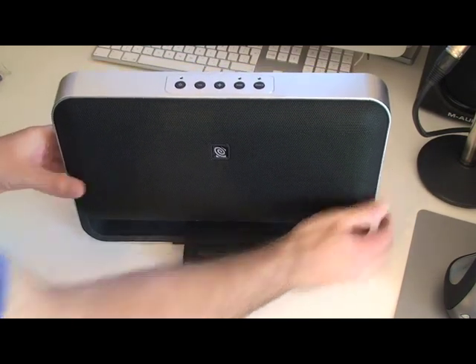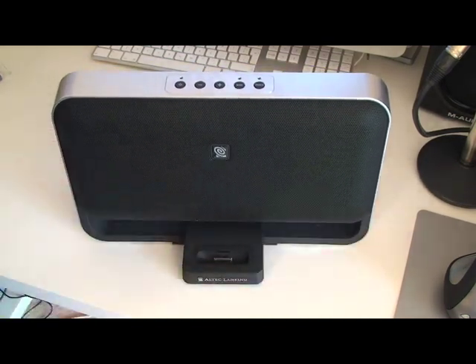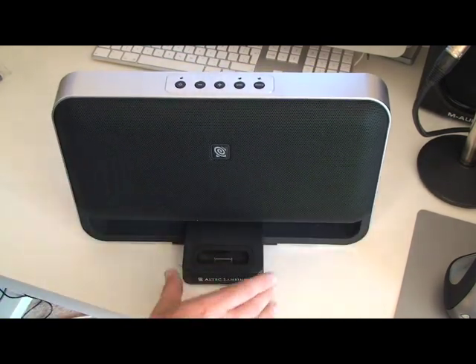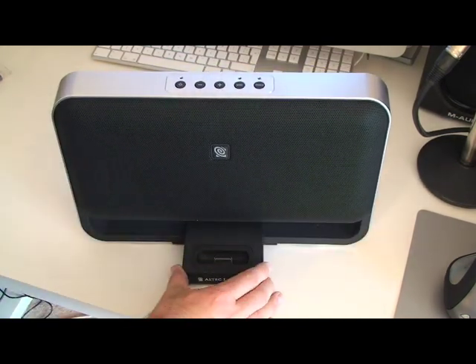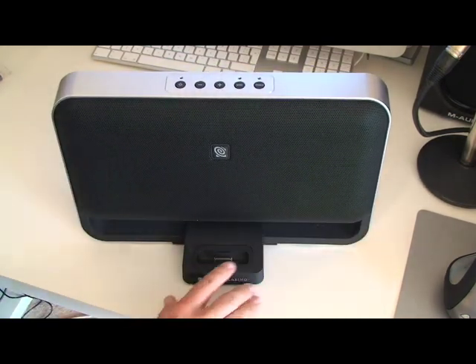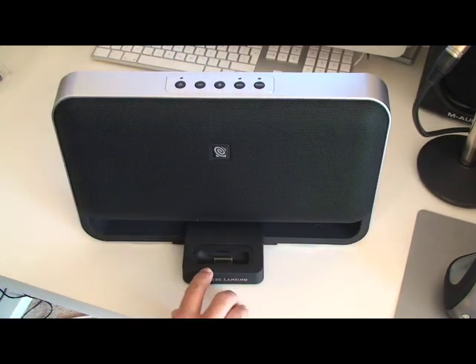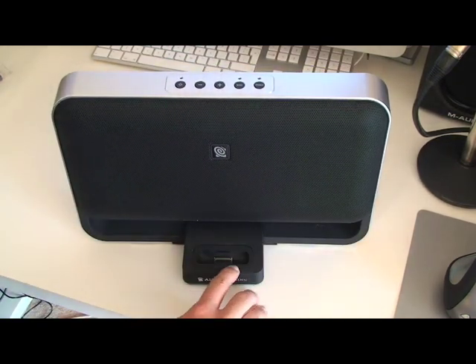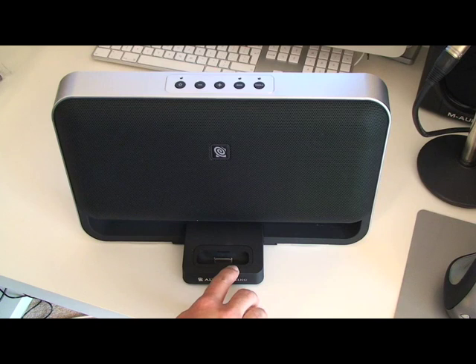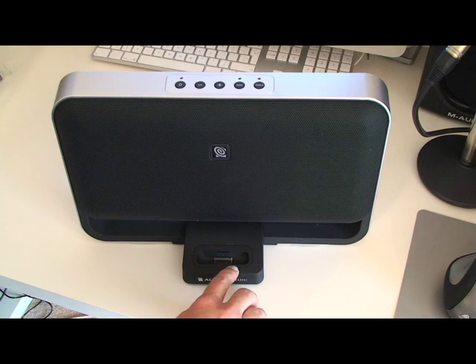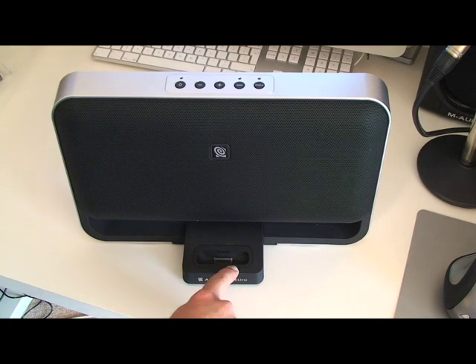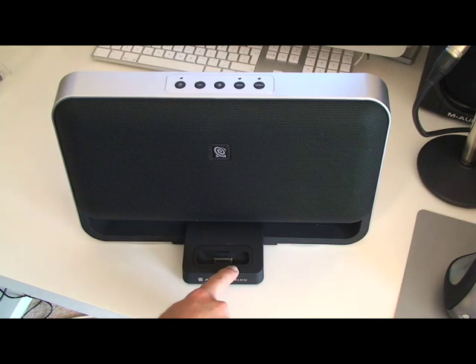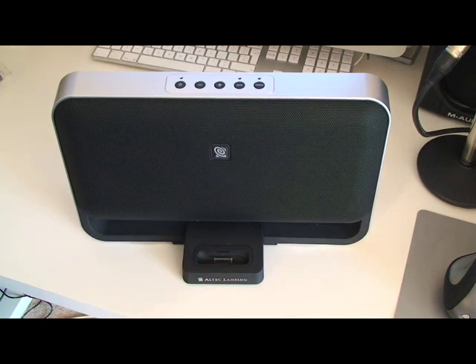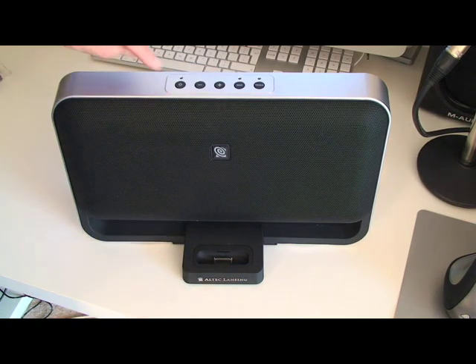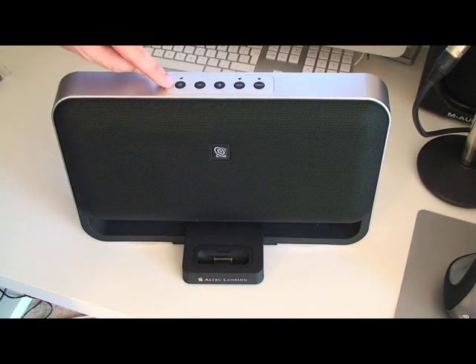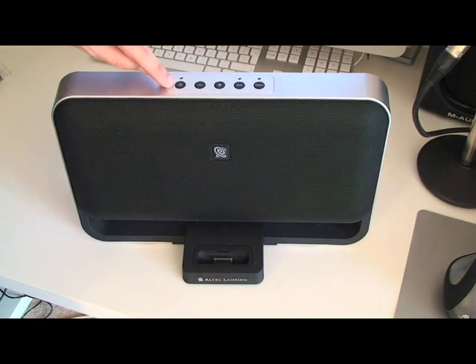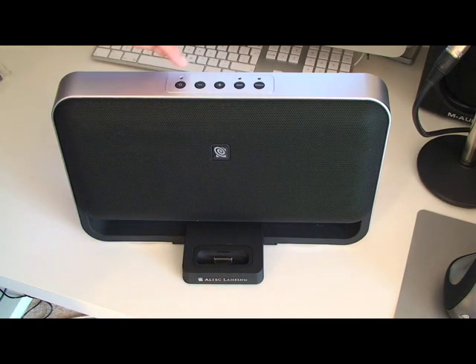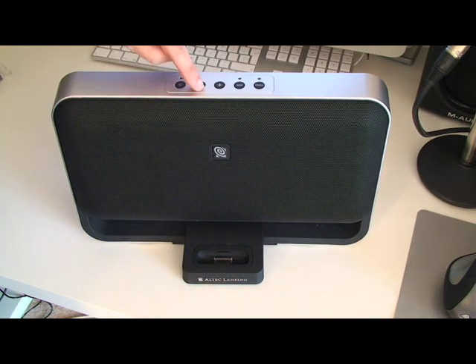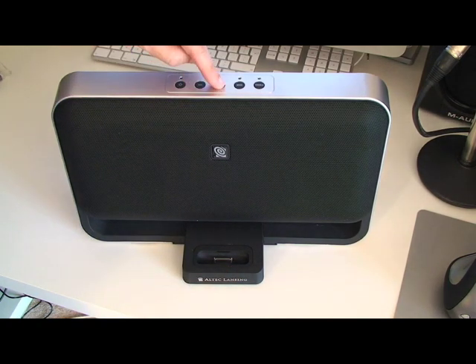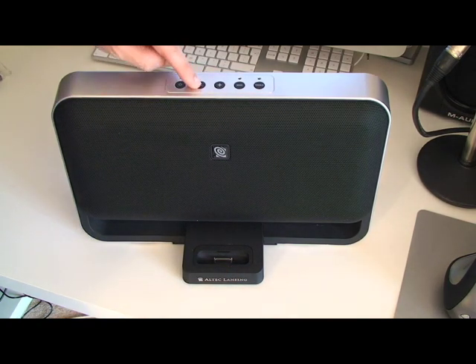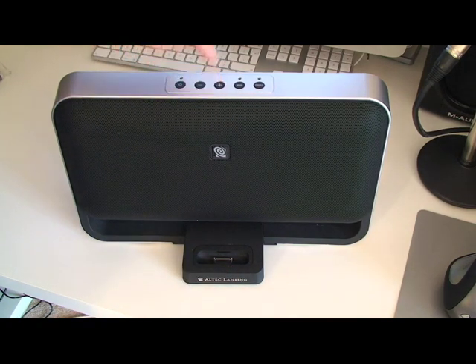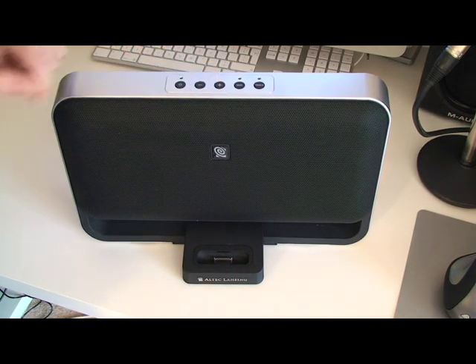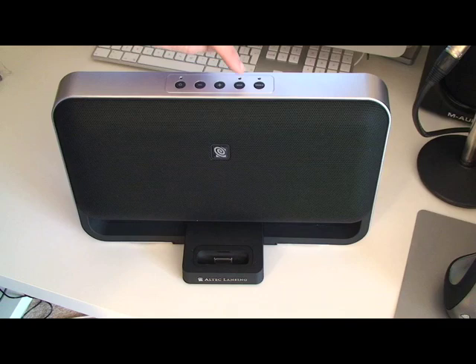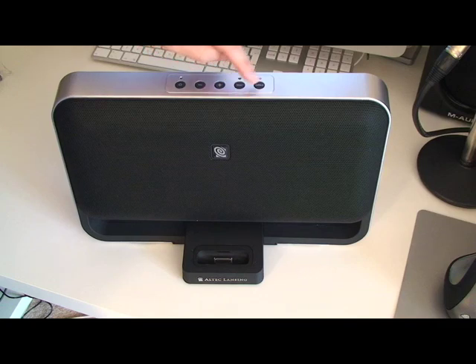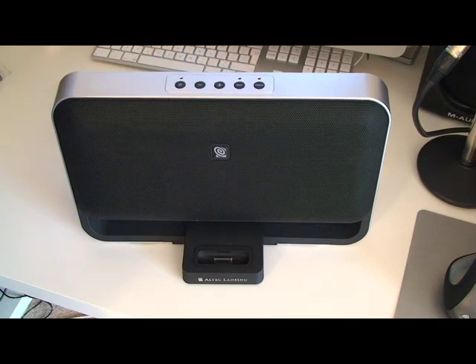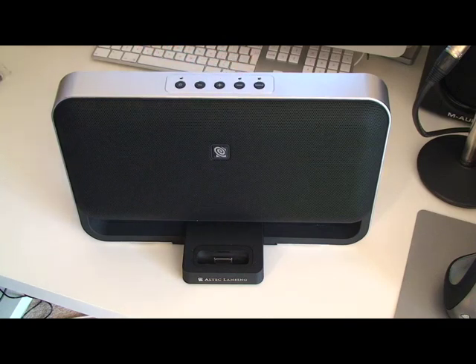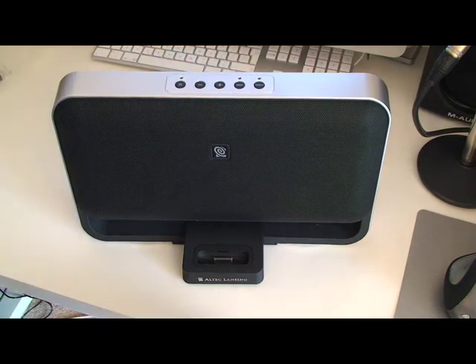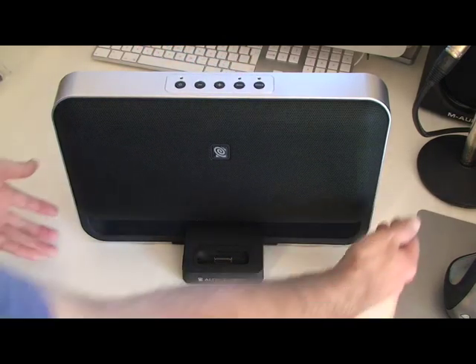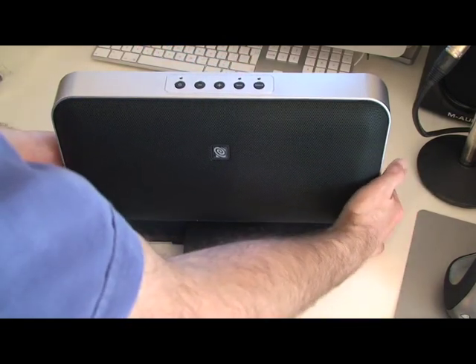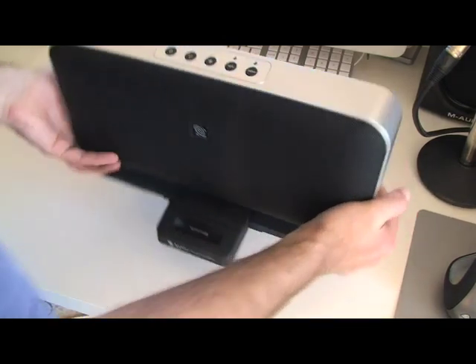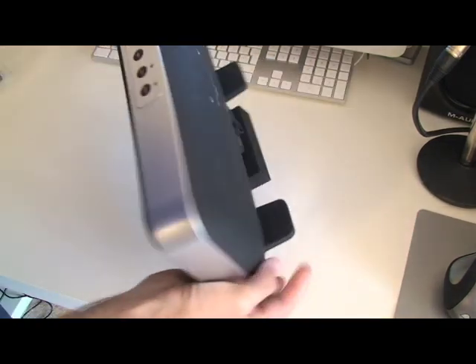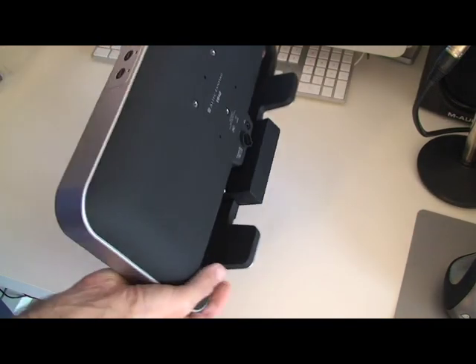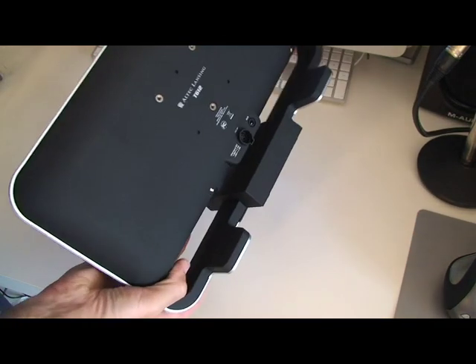I've got the dock down here for the iPod or iPhone. There's a power on/off switch, volume up and down, and bass and treble enhancement around the back of the unit.